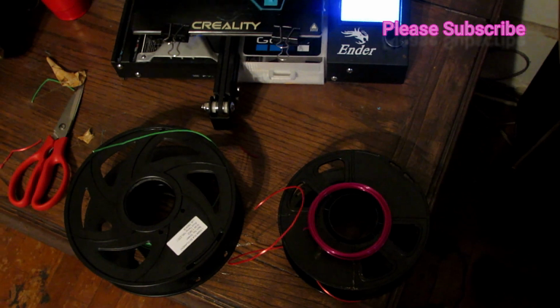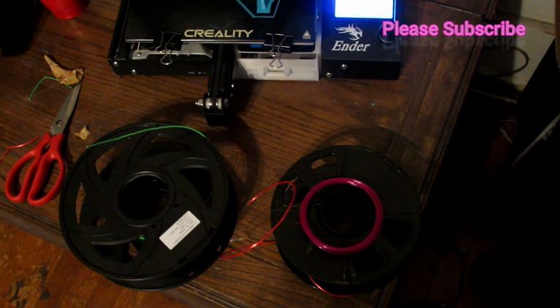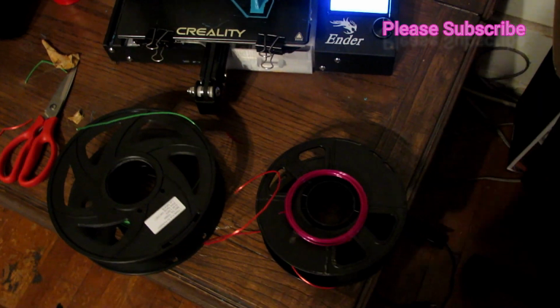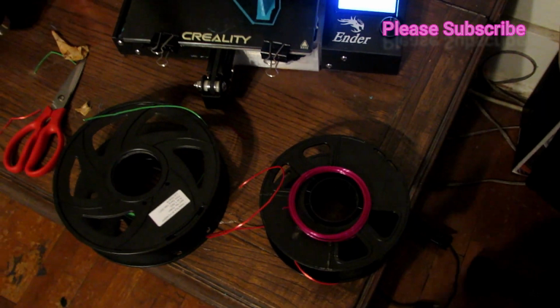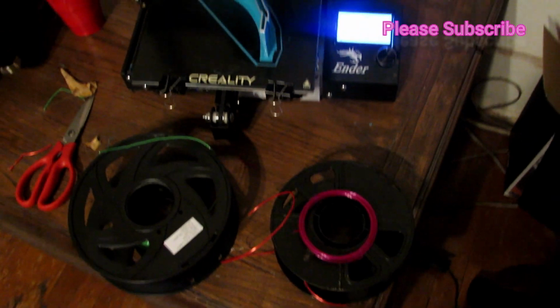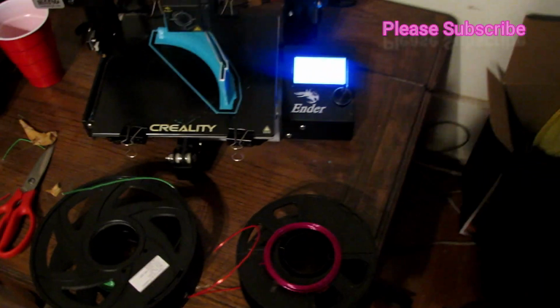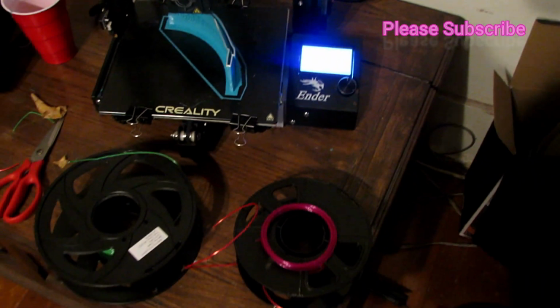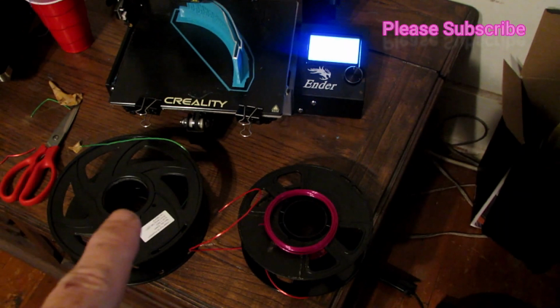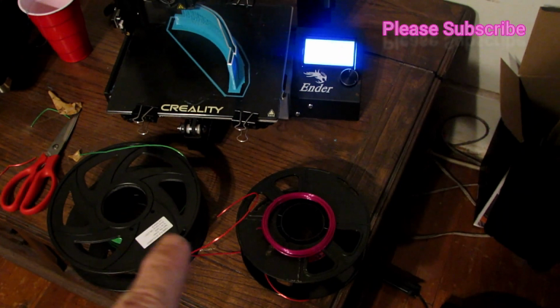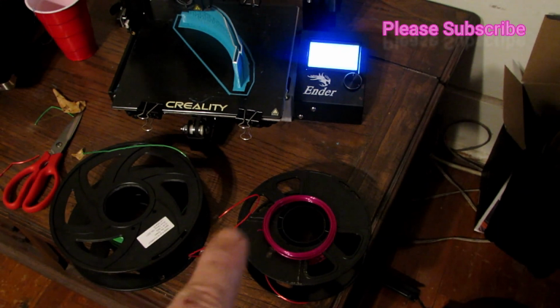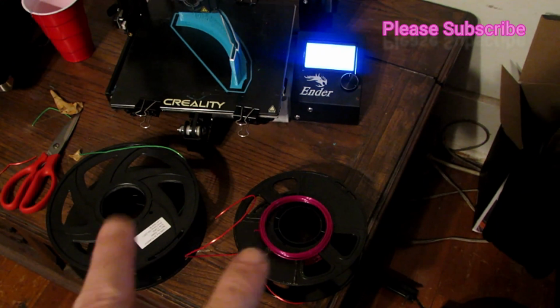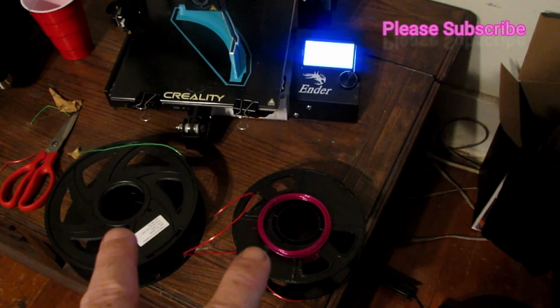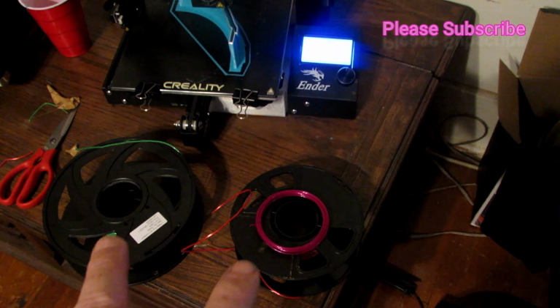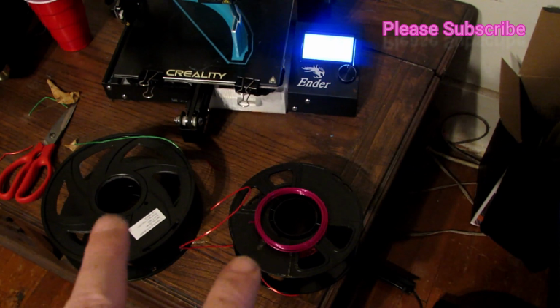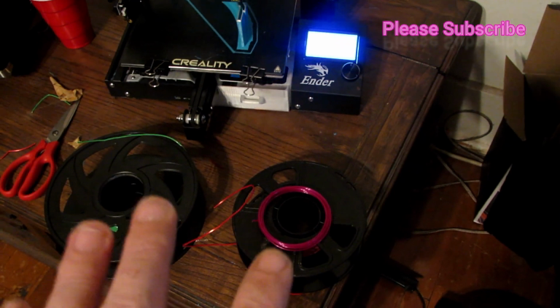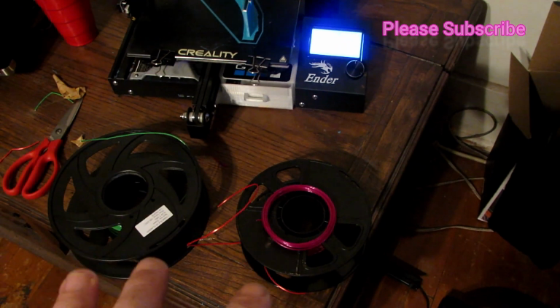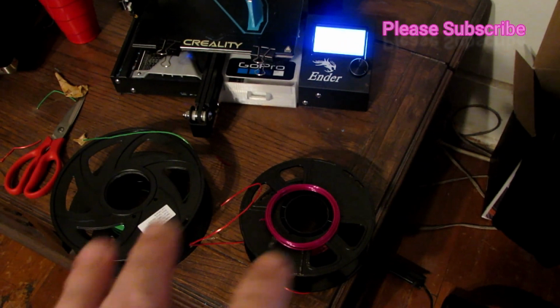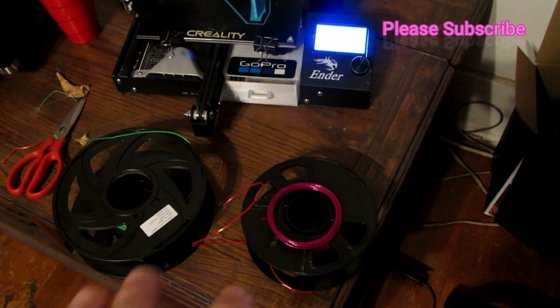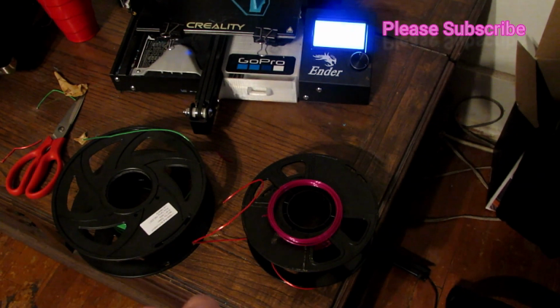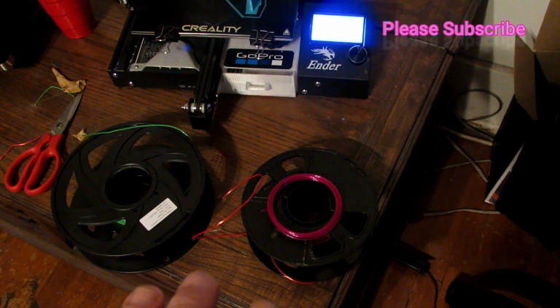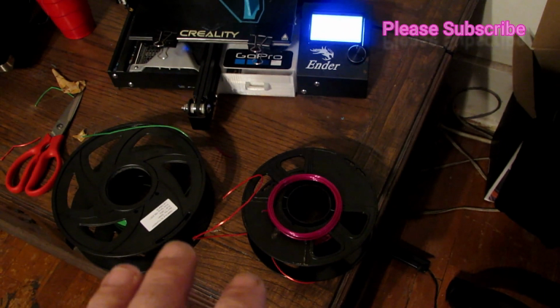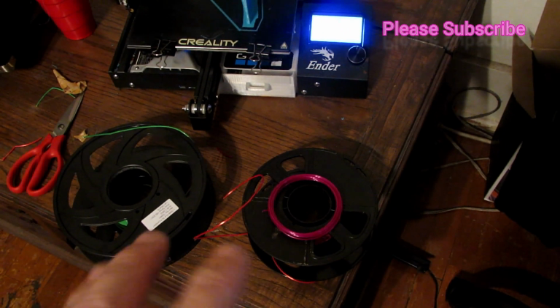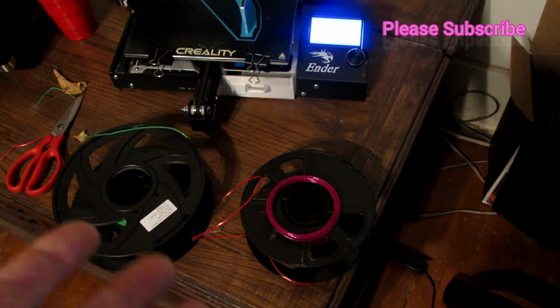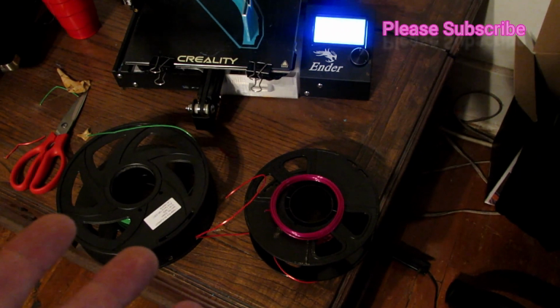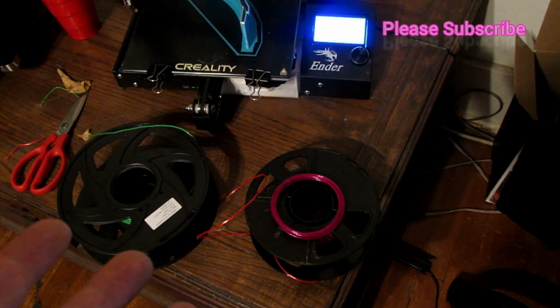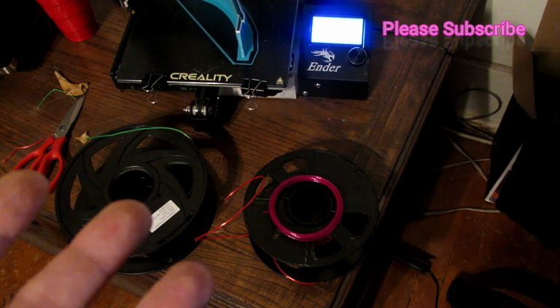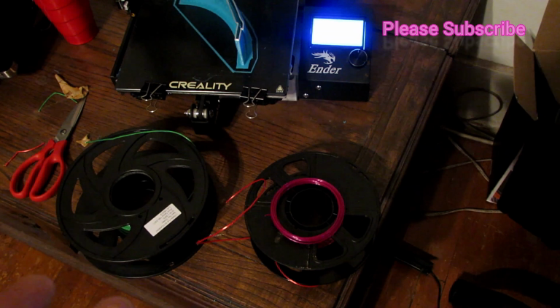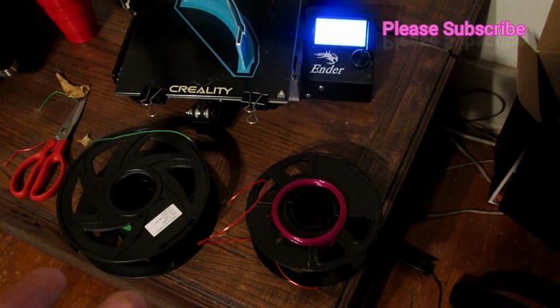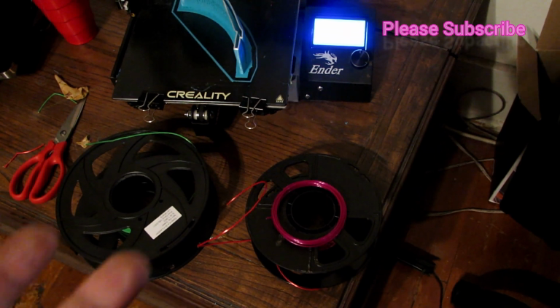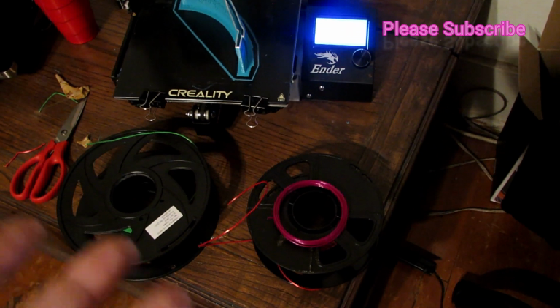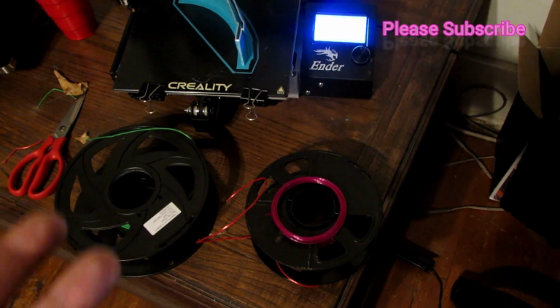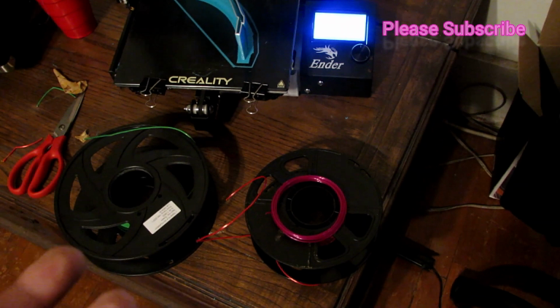What's up guys, Bryce and Michael RC here, and today we're going to show you guys how to take old filament that's brittle and breaking and turn it into good, printable filament.